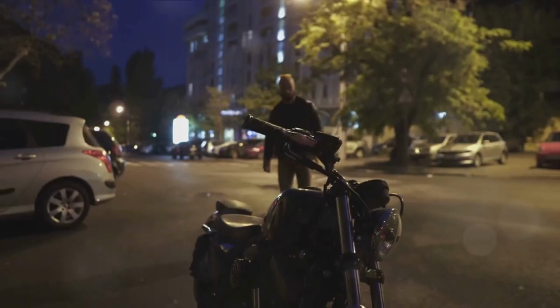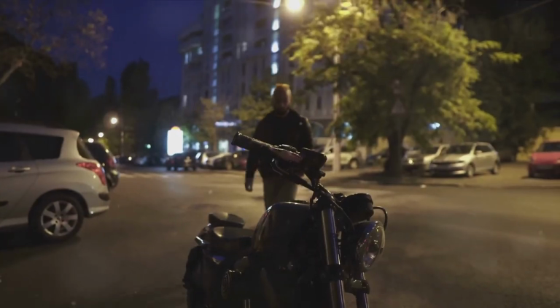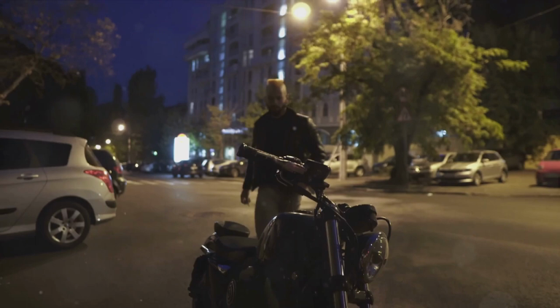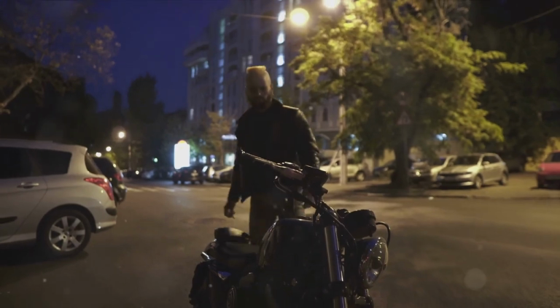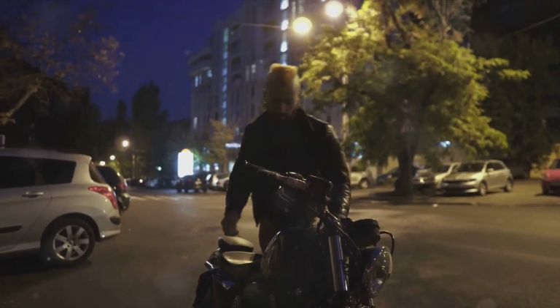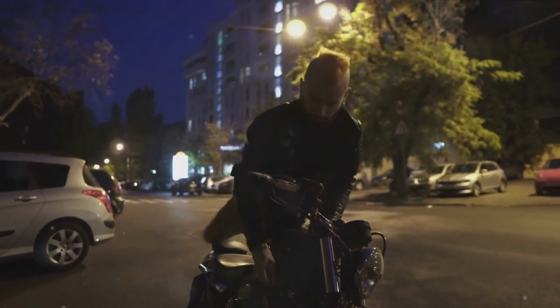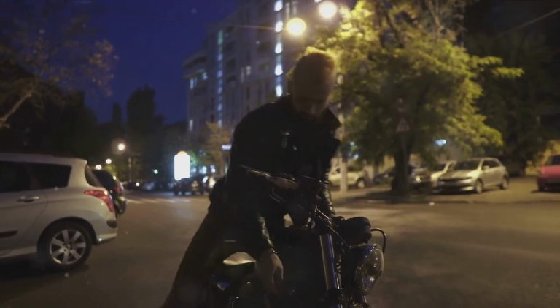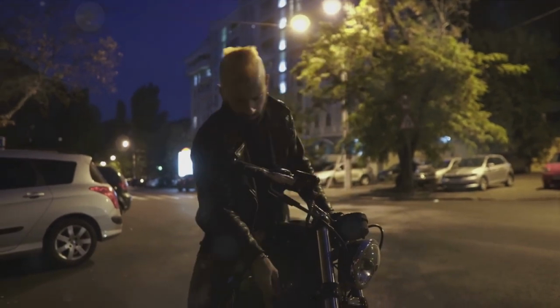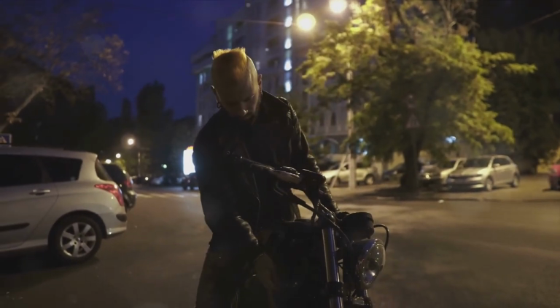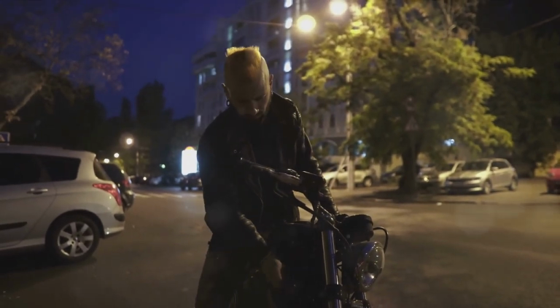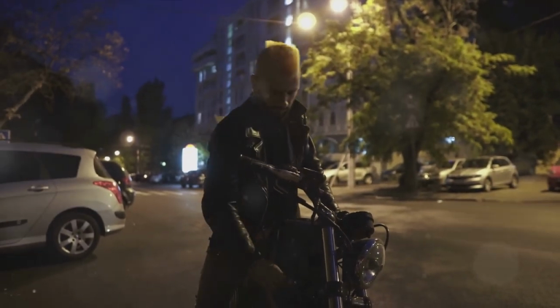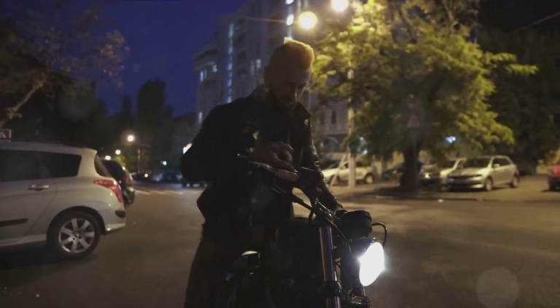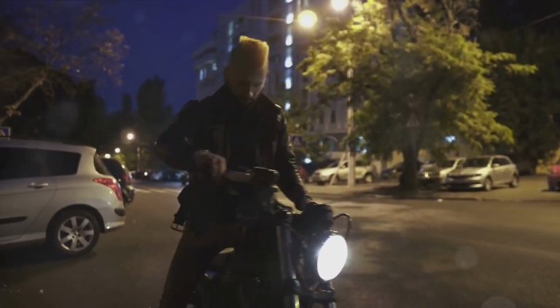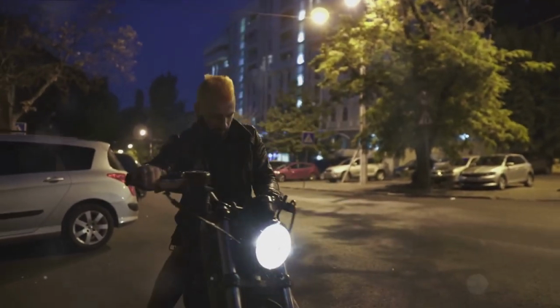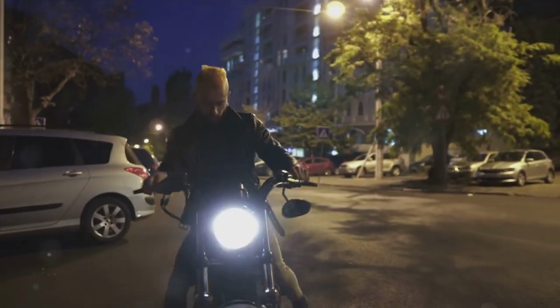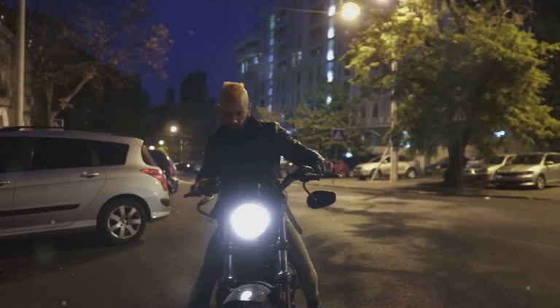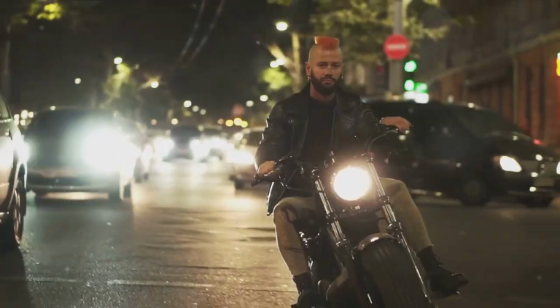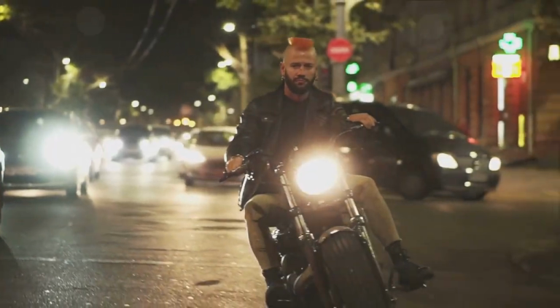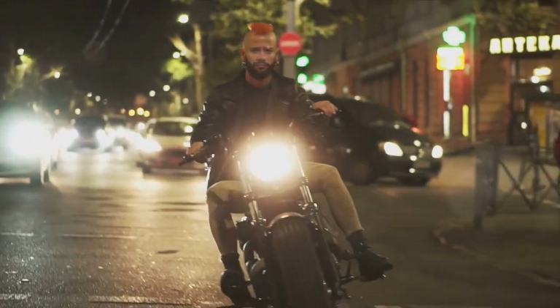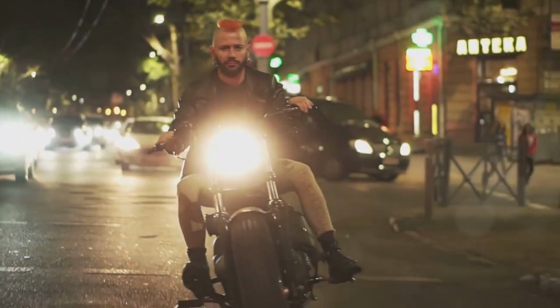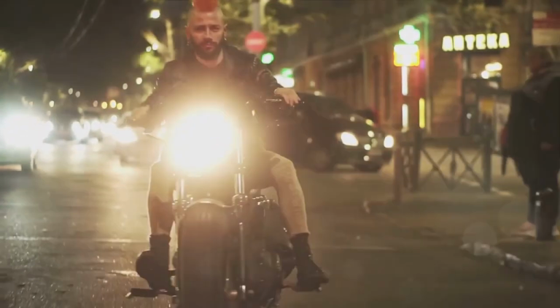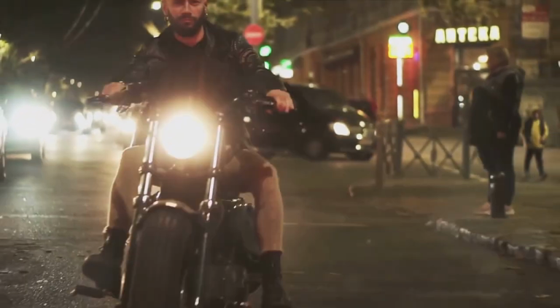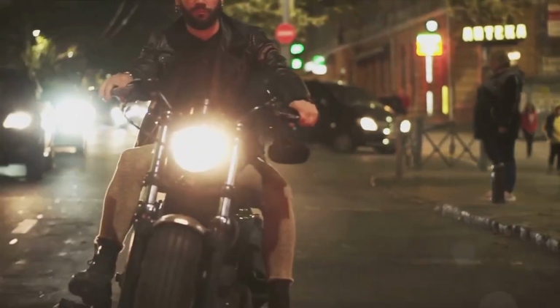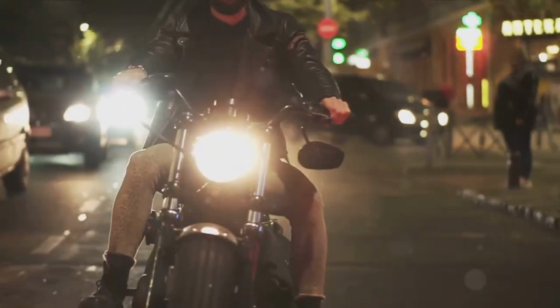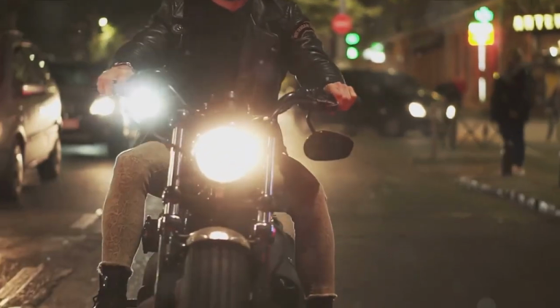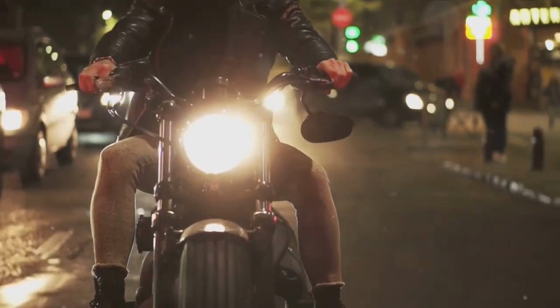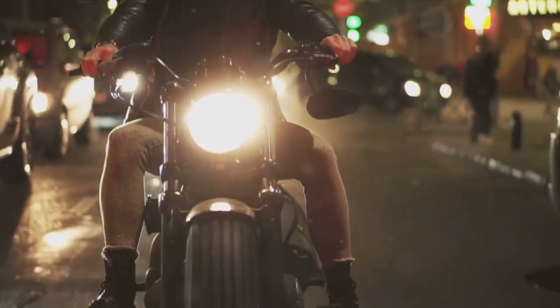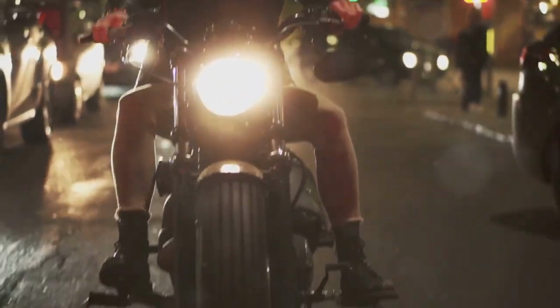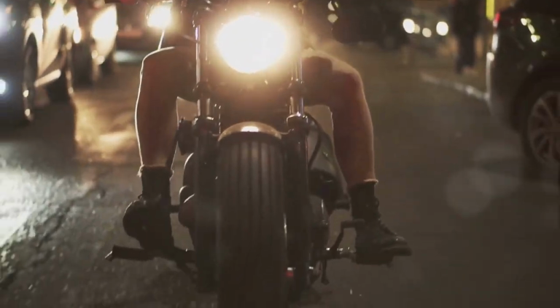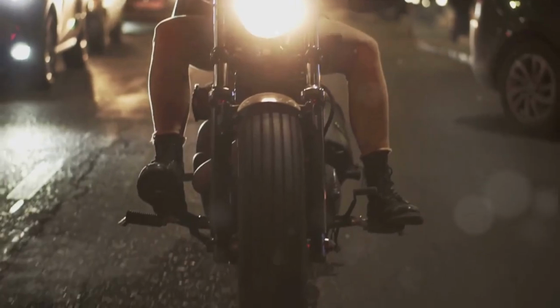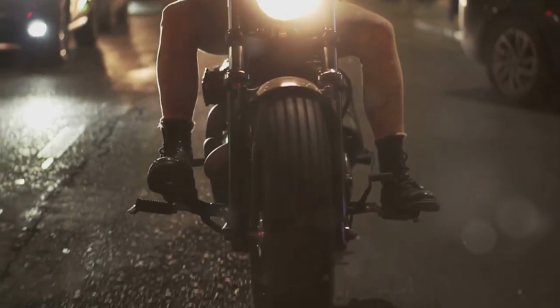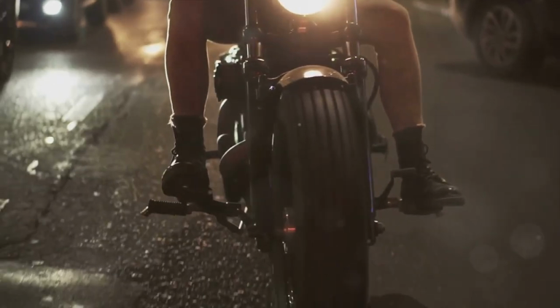Remember, your VIN is key to identifying your bike's history, specs, and authenticity. Keep it recorded somewhere safe off the bike. If you're buying a used bike, always check the VIN to ensure it matches the vehicle's documents.